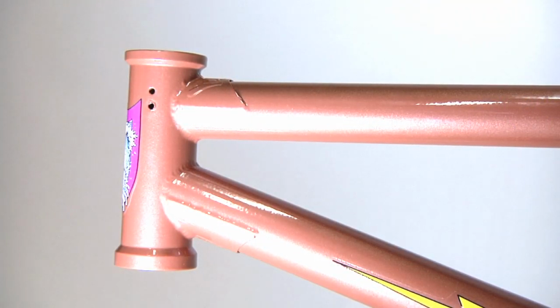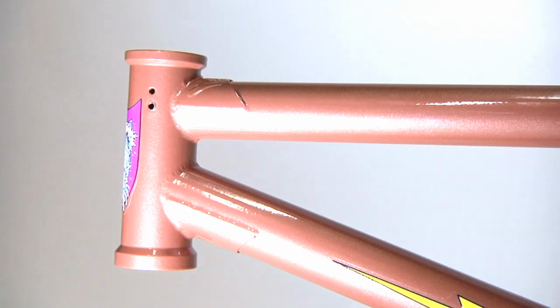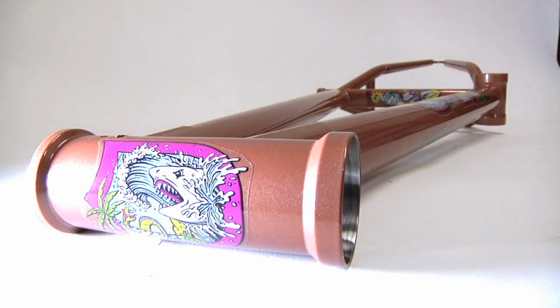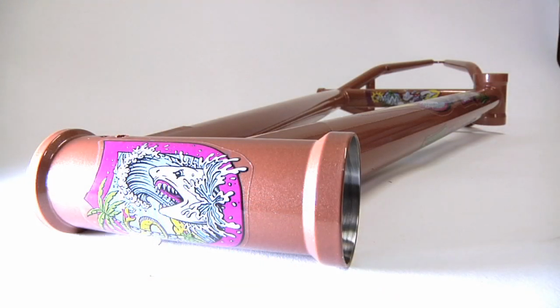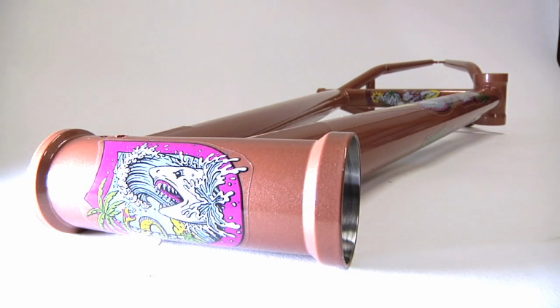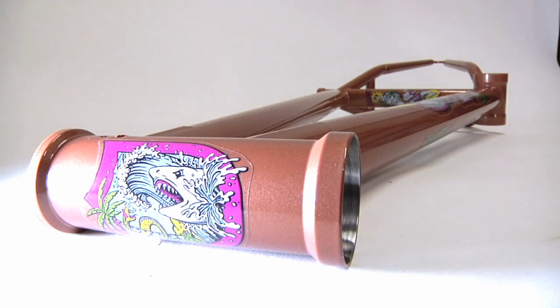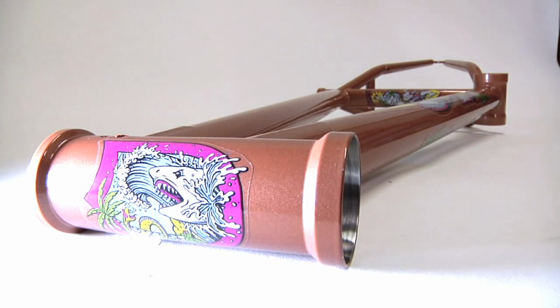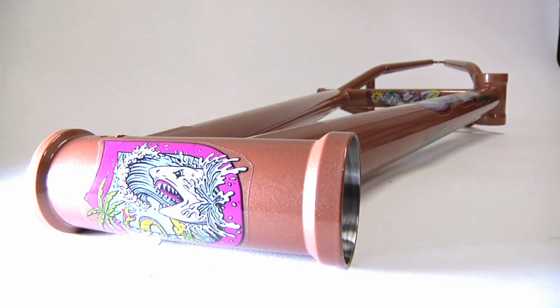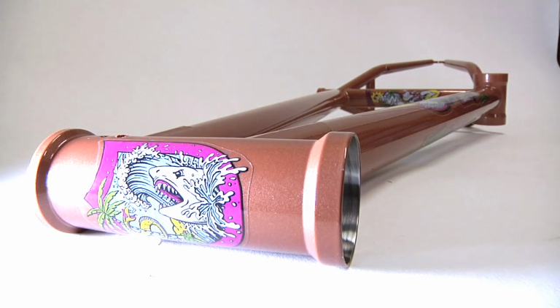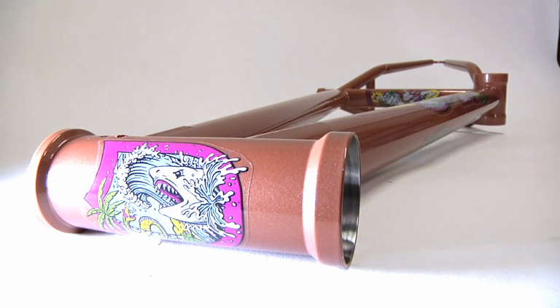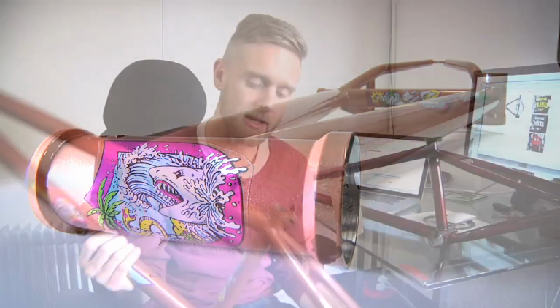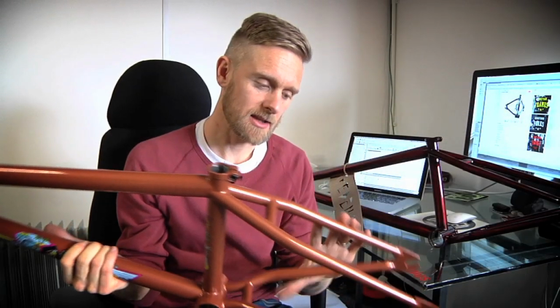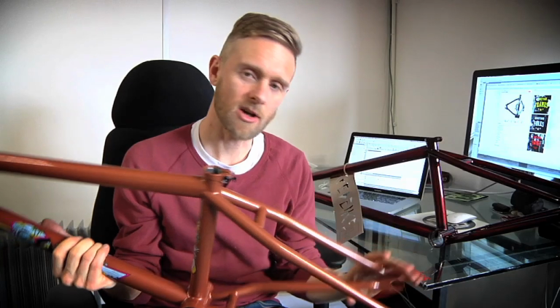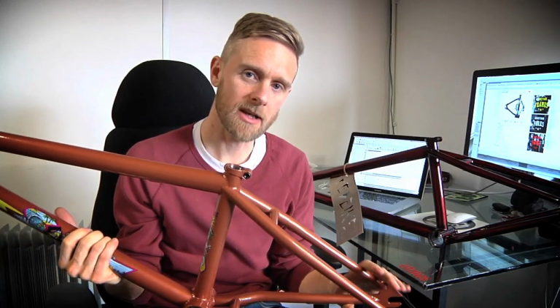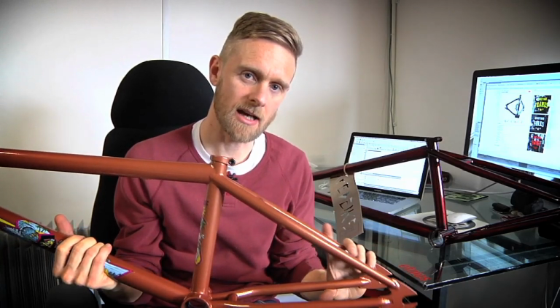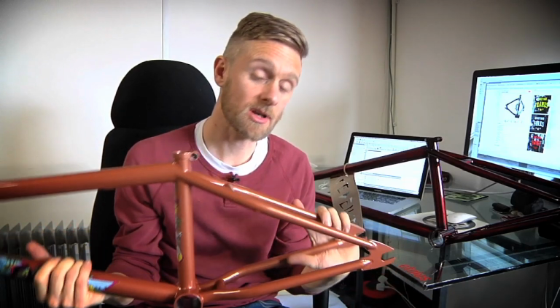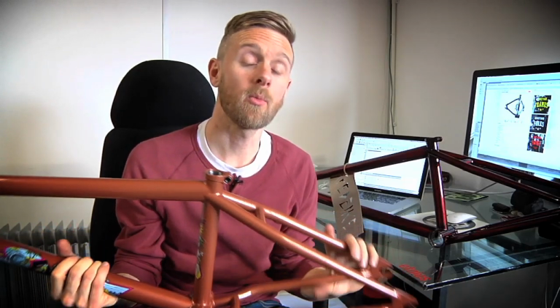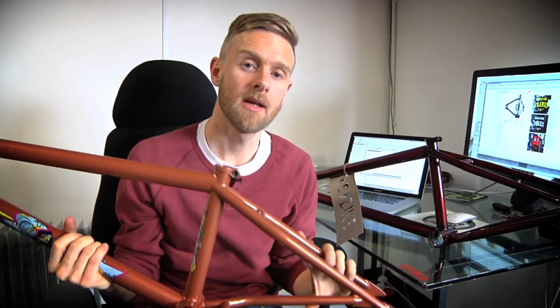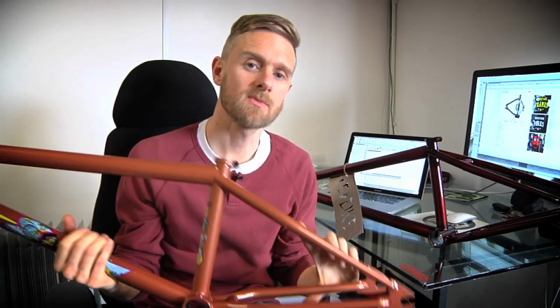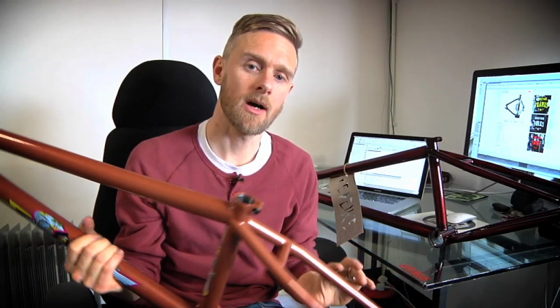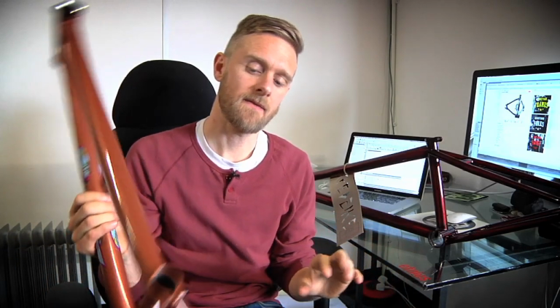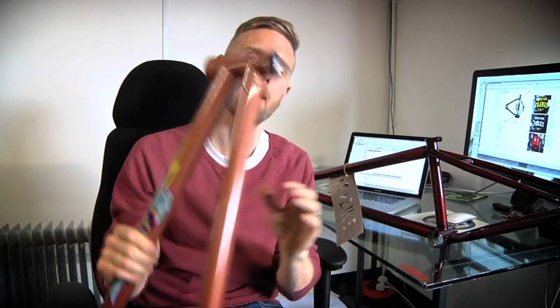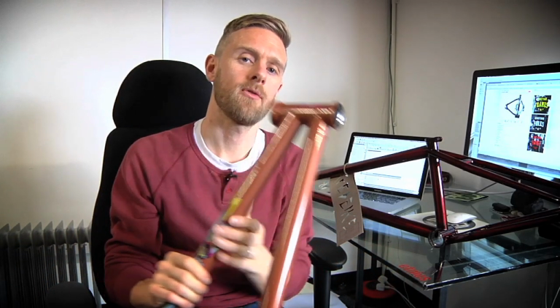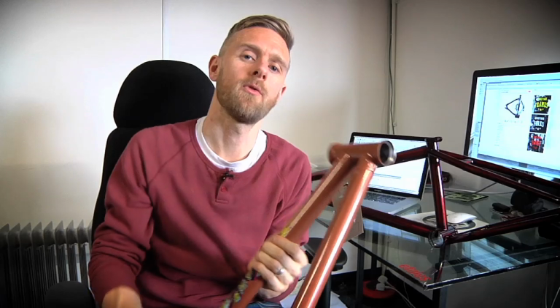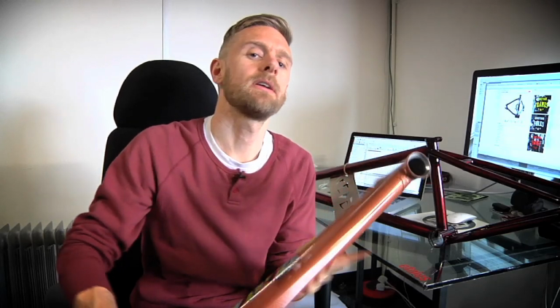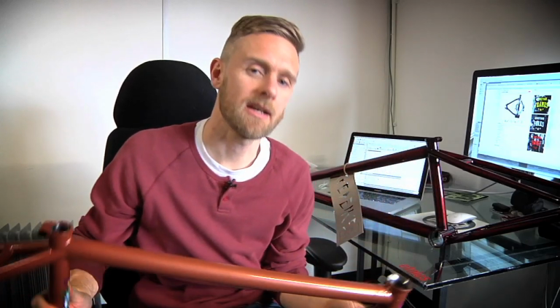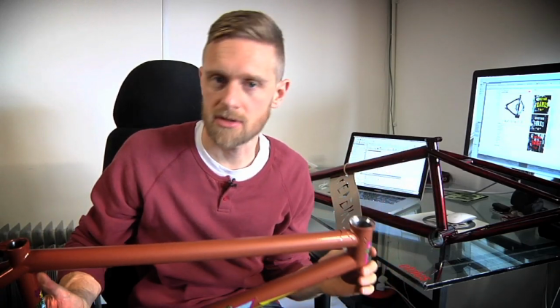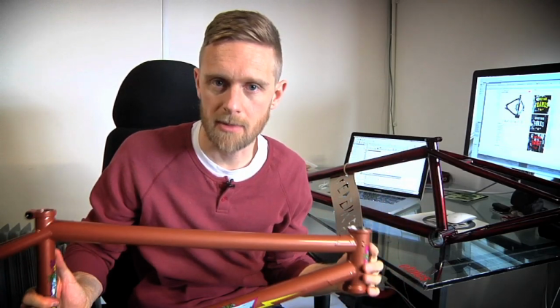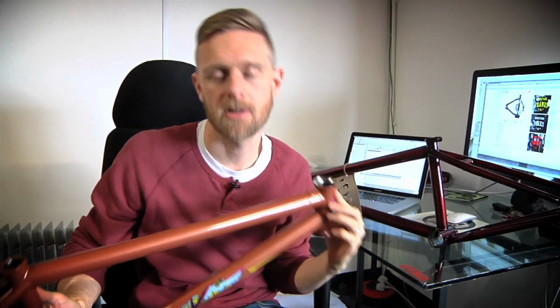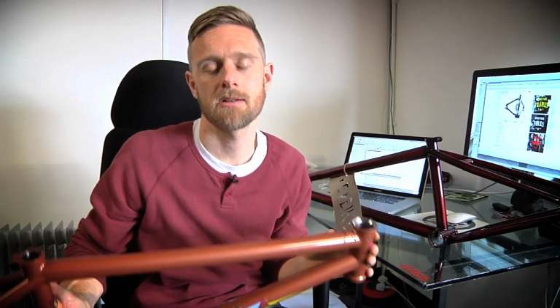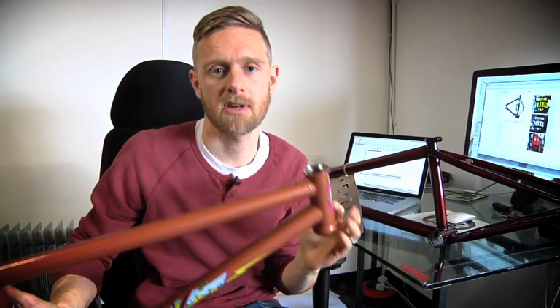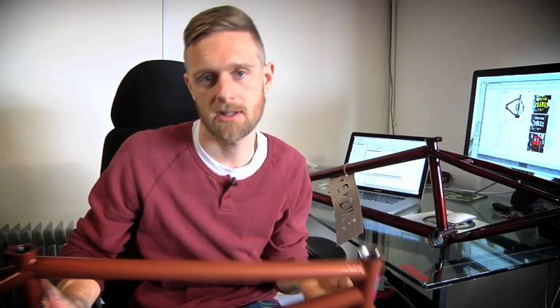The Hucker frame weighs 4.86 pounds. It's available in trans black, this nice copper finish, and it's just come out in white as well. It's available now from all 4down dealers and it's £399.99 recommended retail.